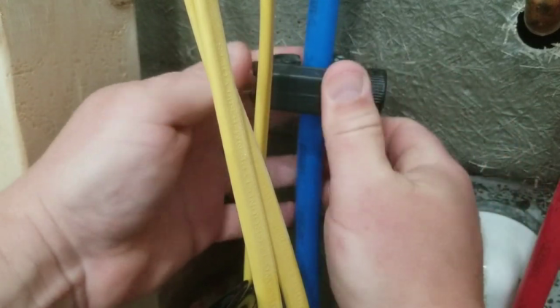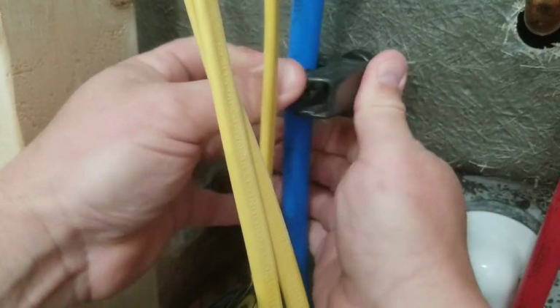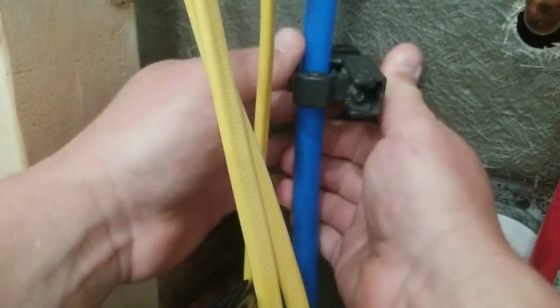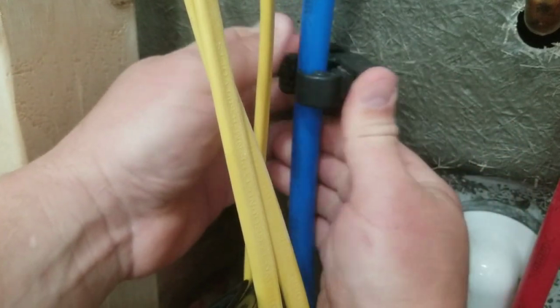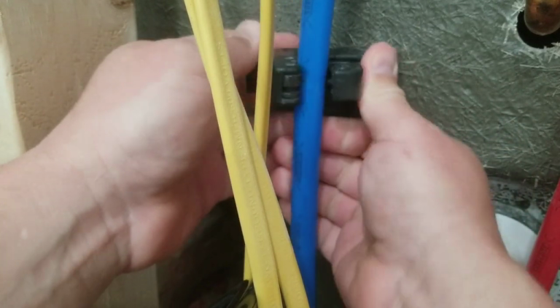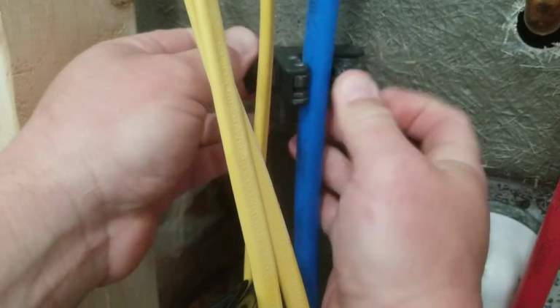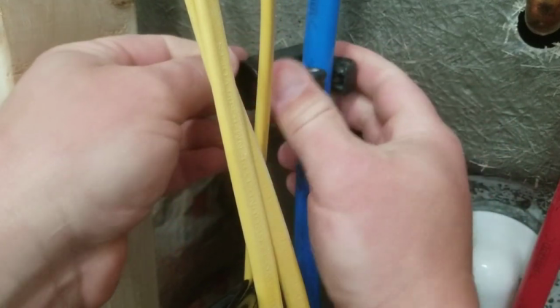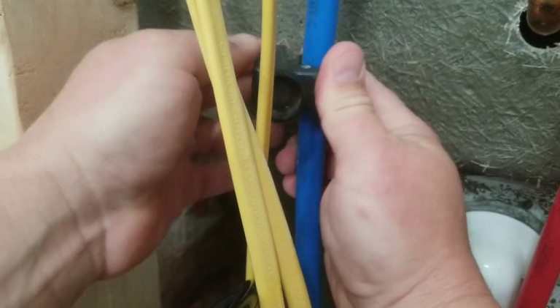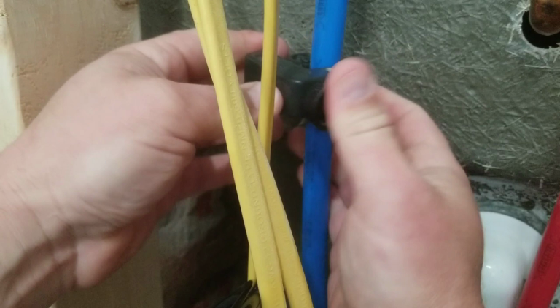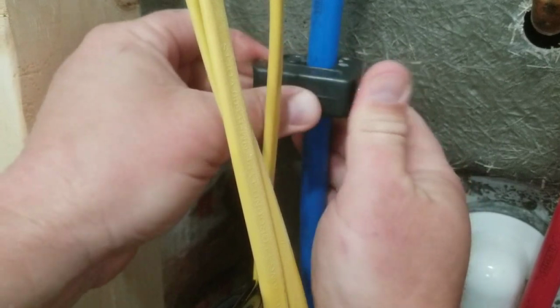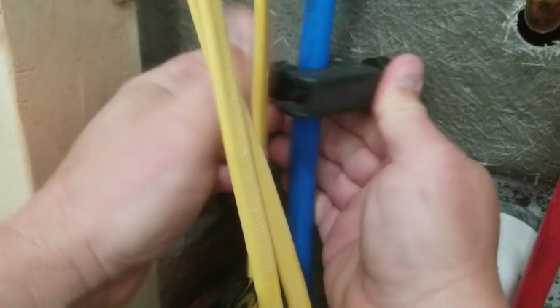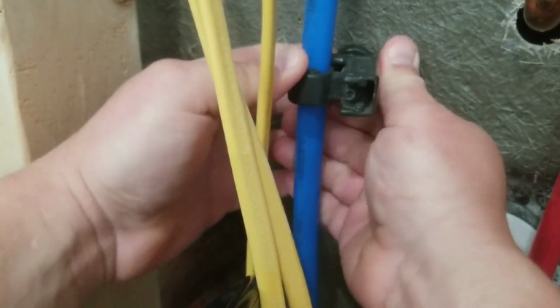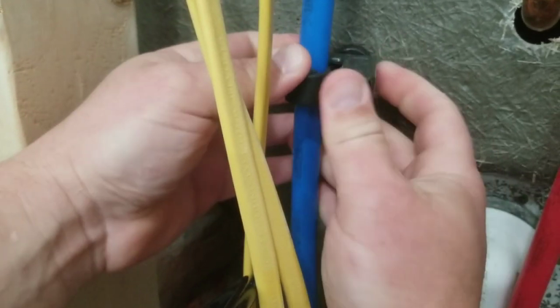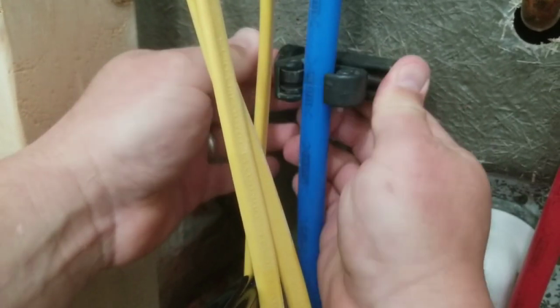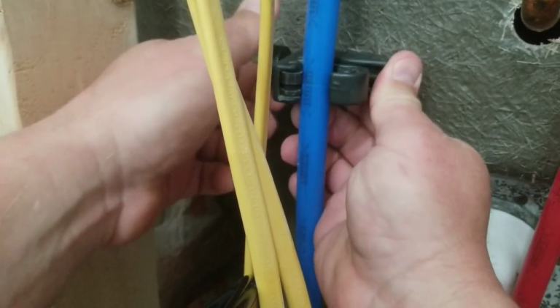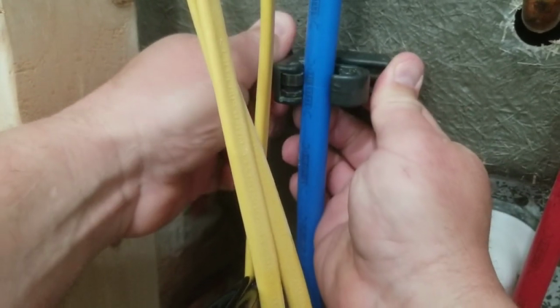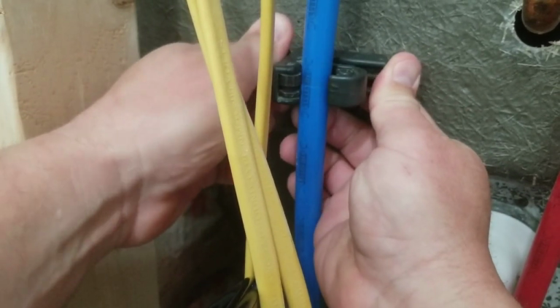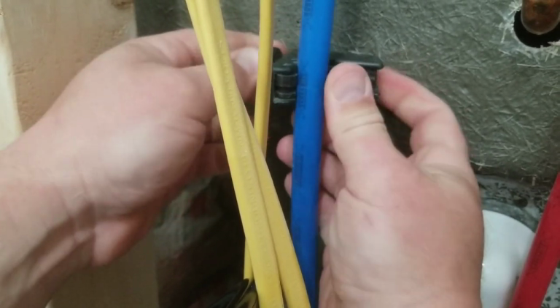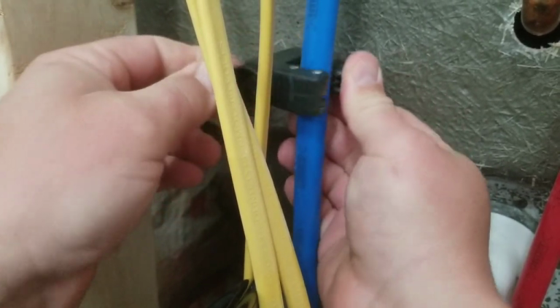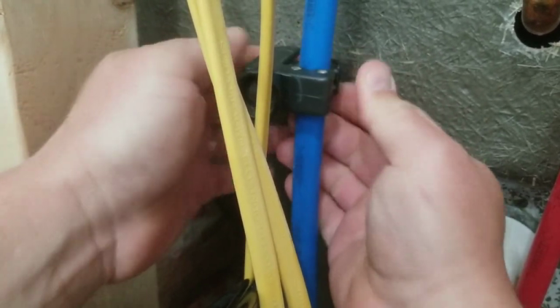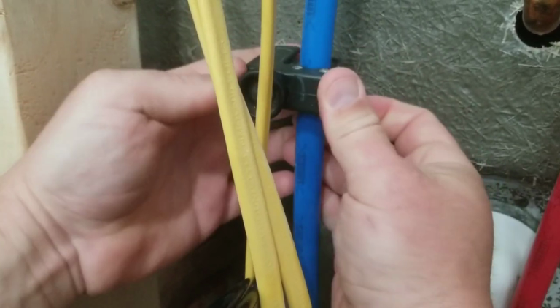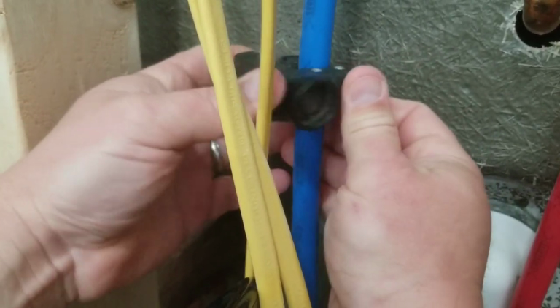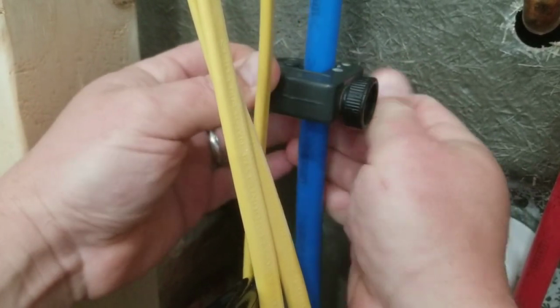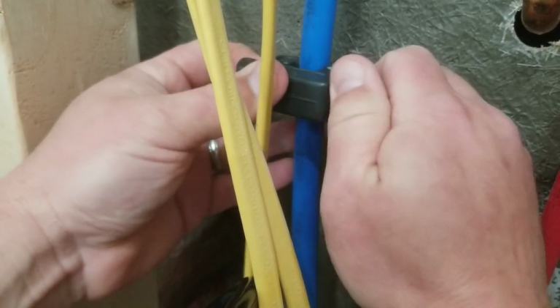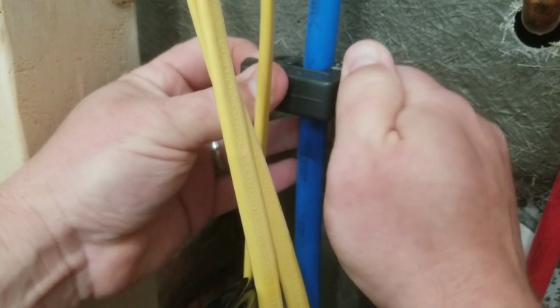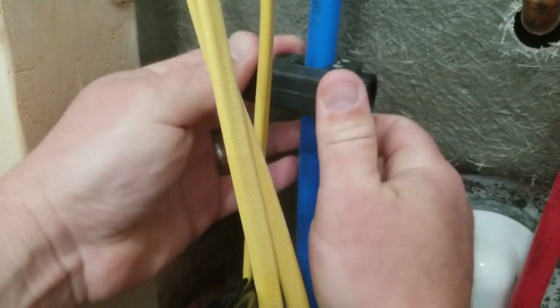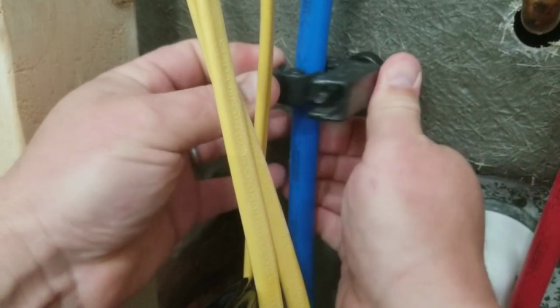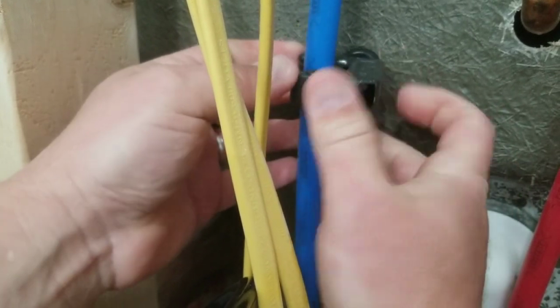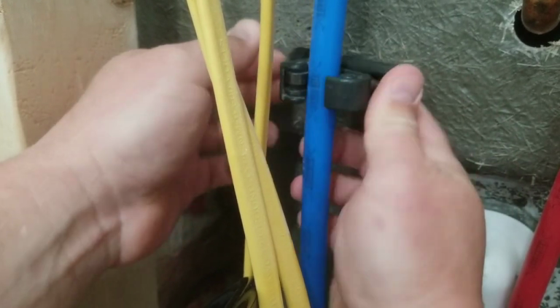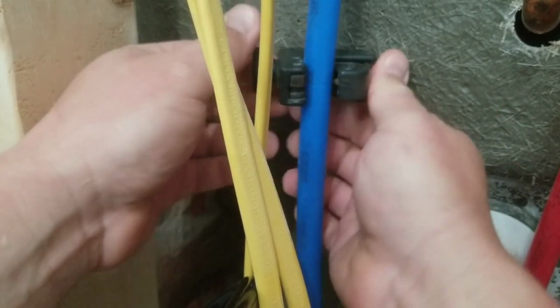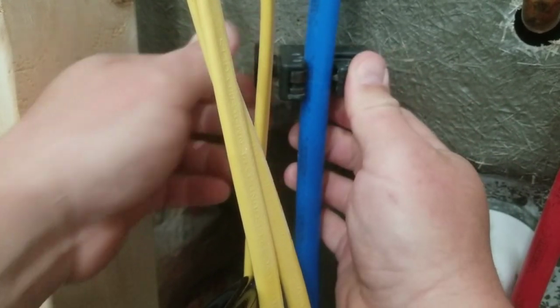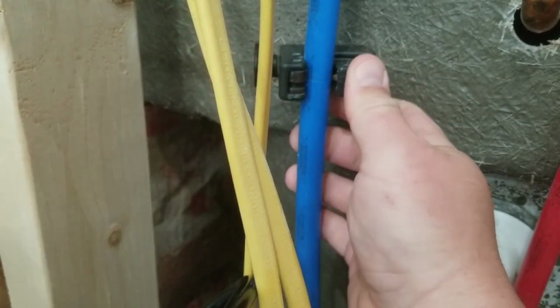Take your time — you're only doing this once as a homeowner, you don't have to do this all day. Don't get too aggressive with it and you'll have a nice clean cut when you're done.